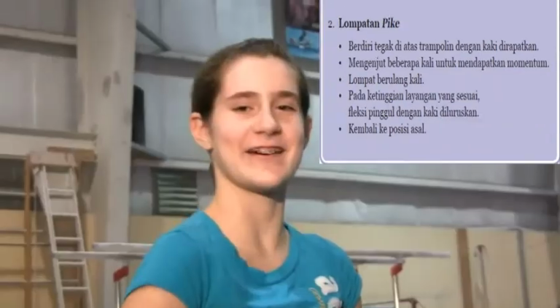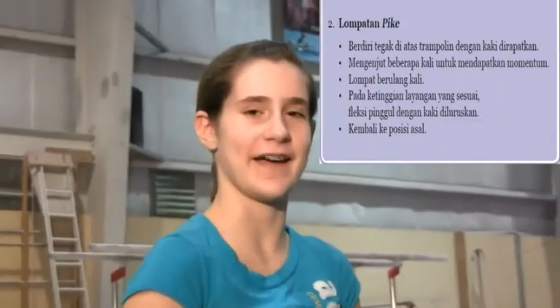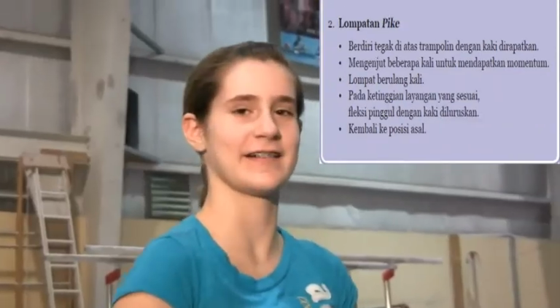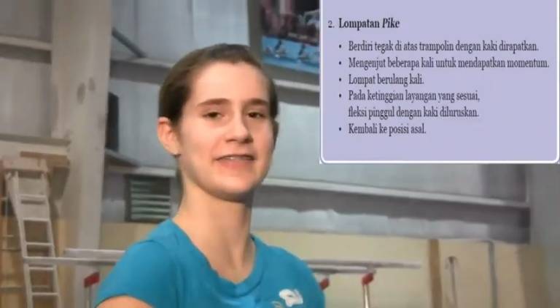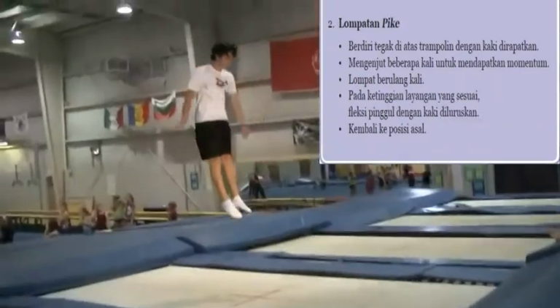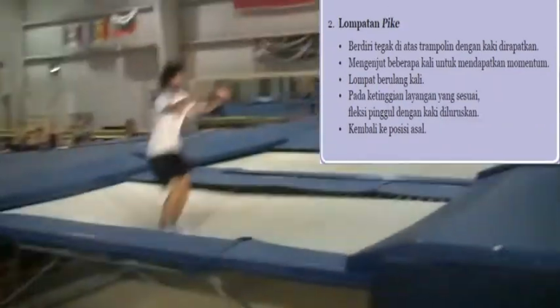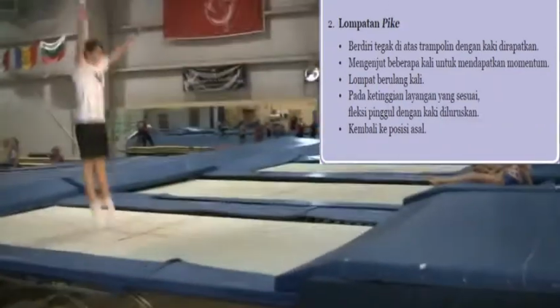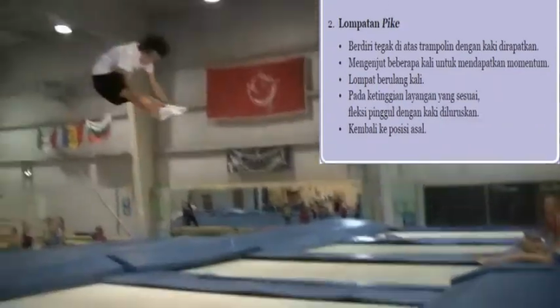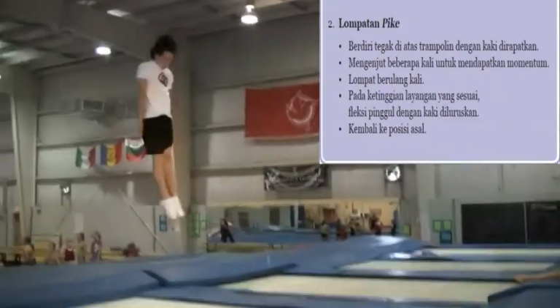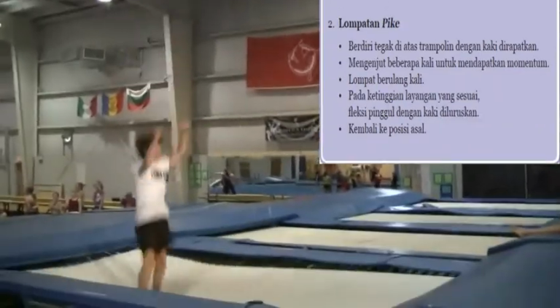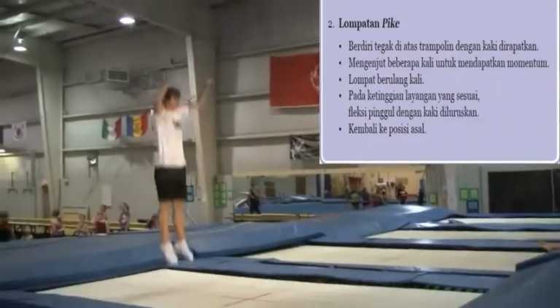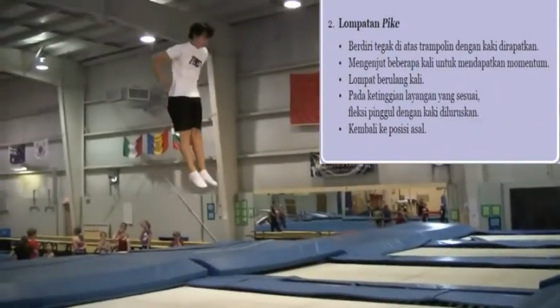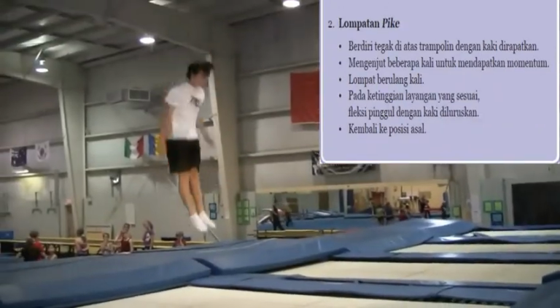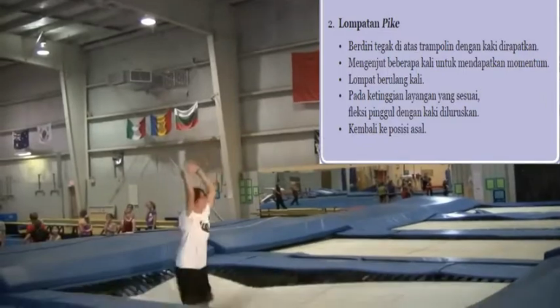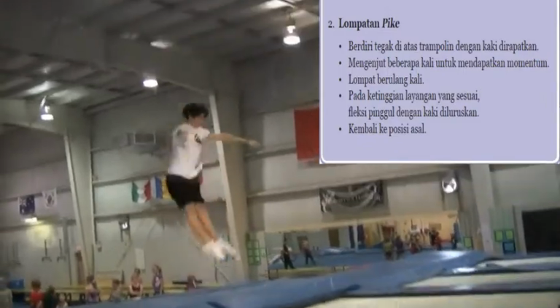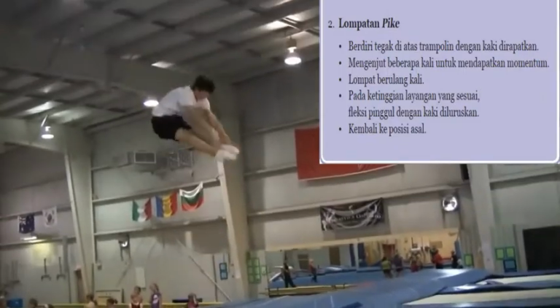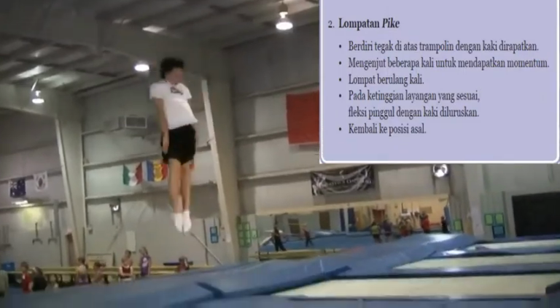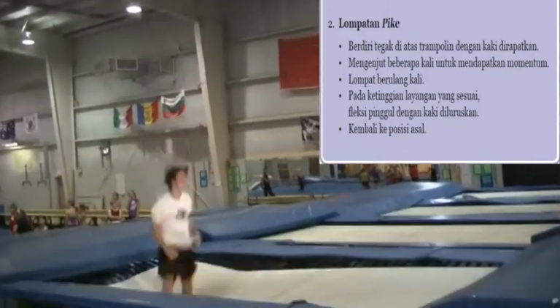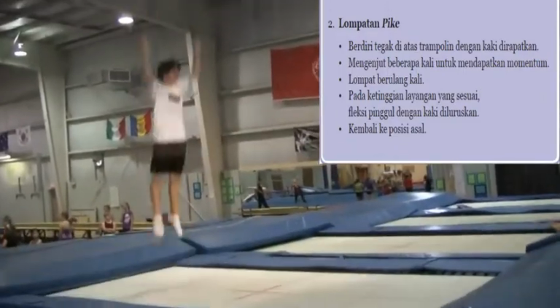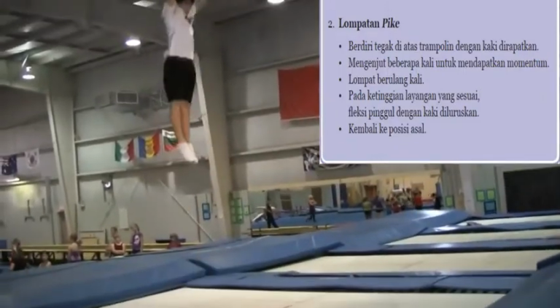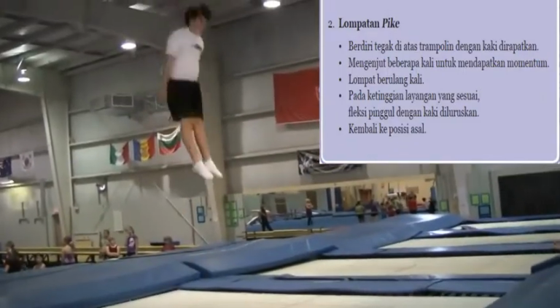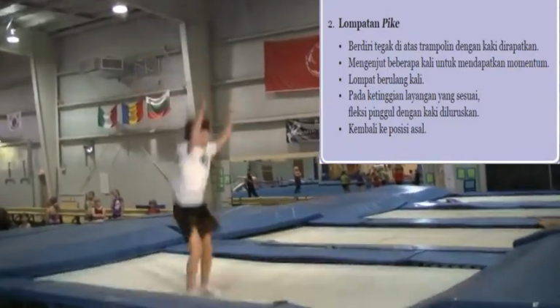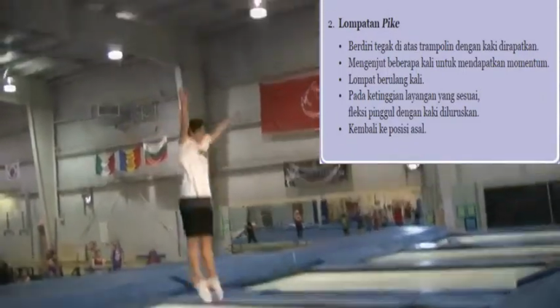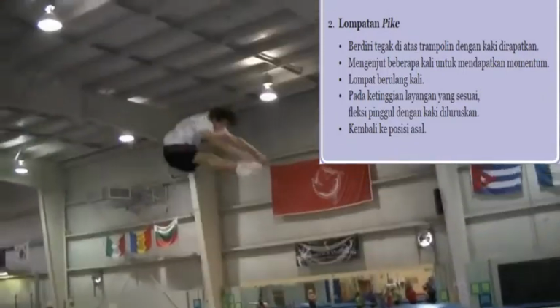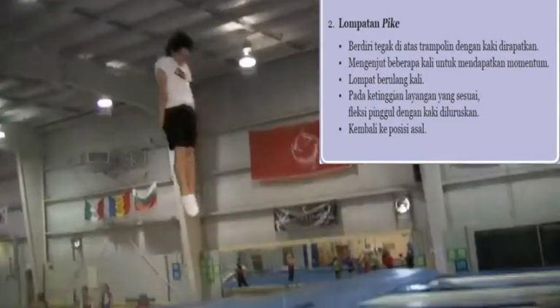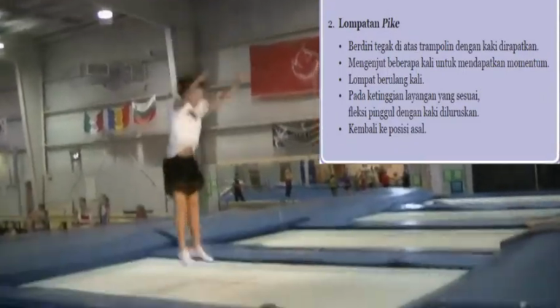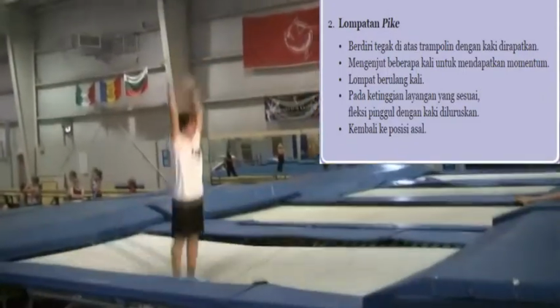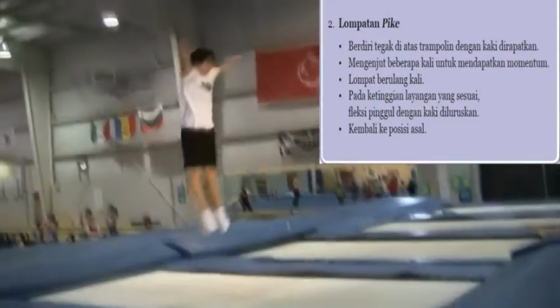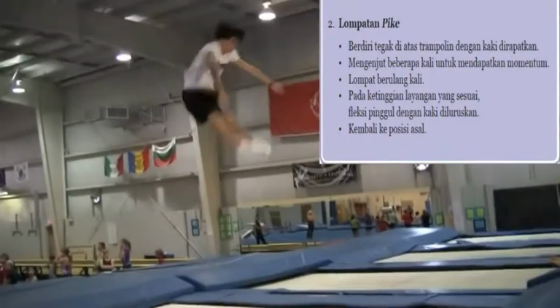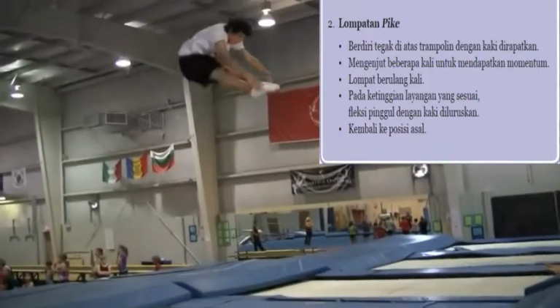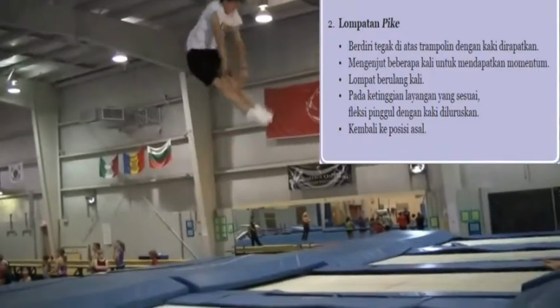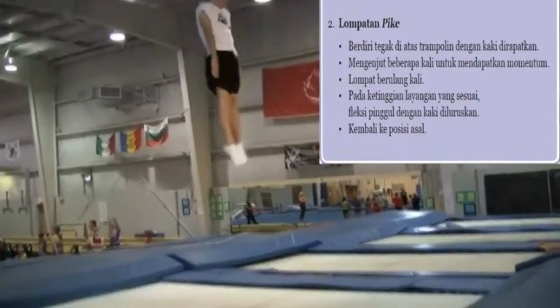Here's a pike. The next skill he's doing is a pike jump, in which case he again pushes all the way up to his ears with his arms, touches his toes, and brings his legs back down underneath him for when he comes back into the trampoline.